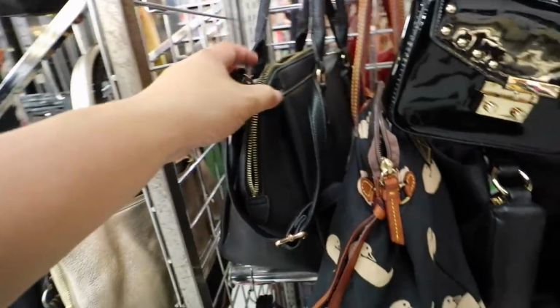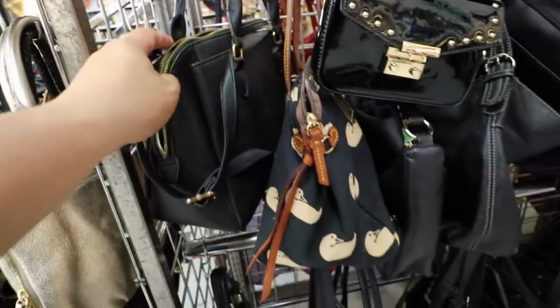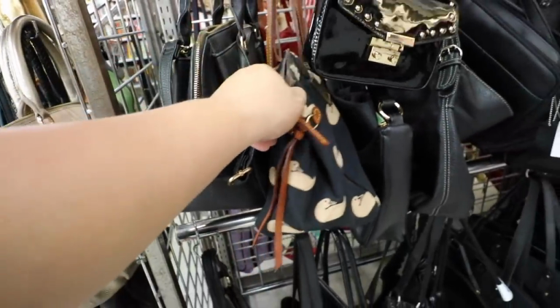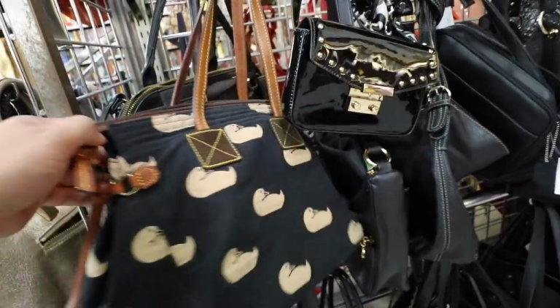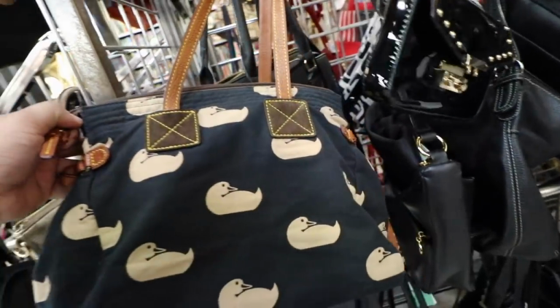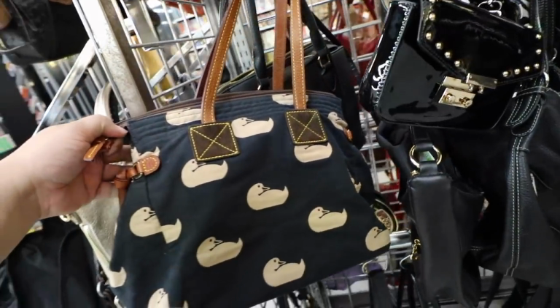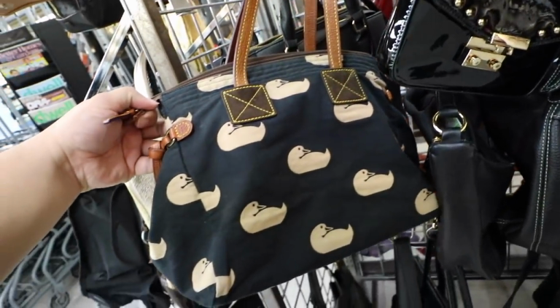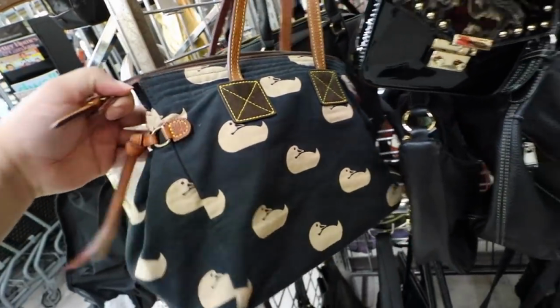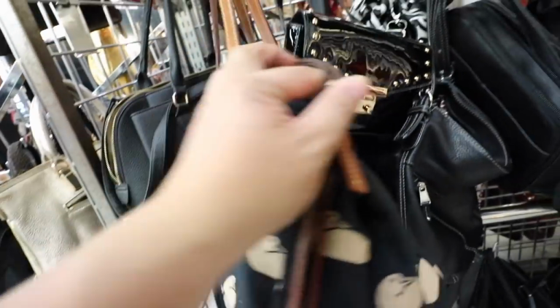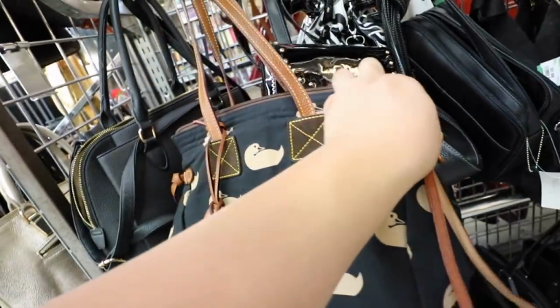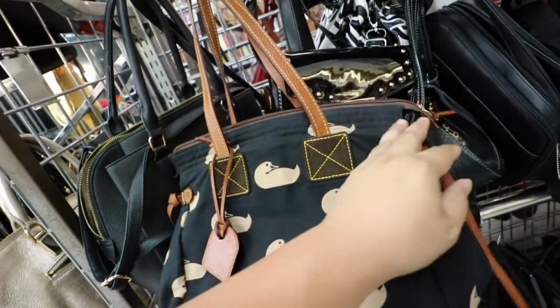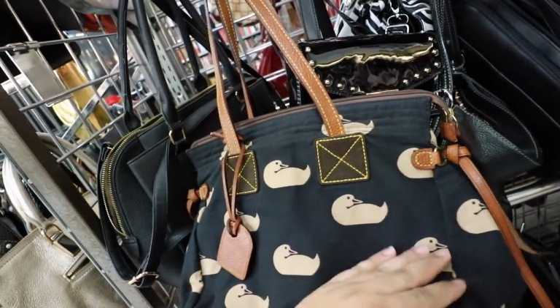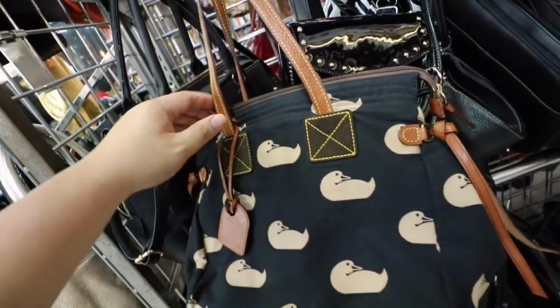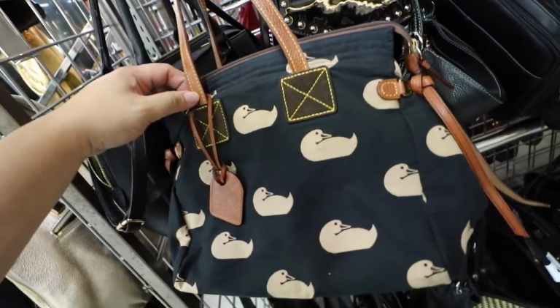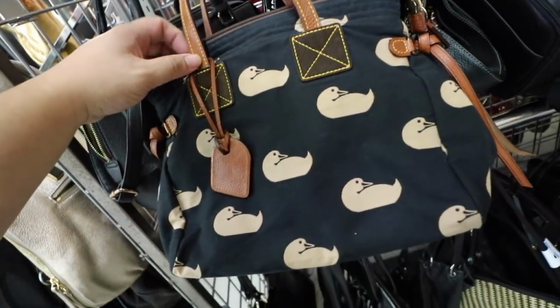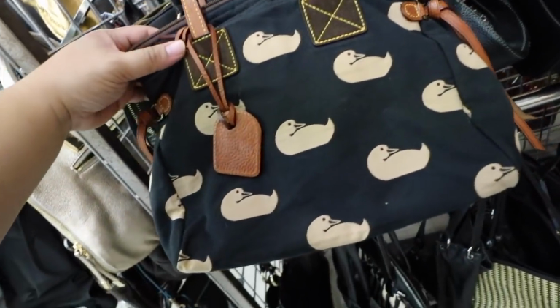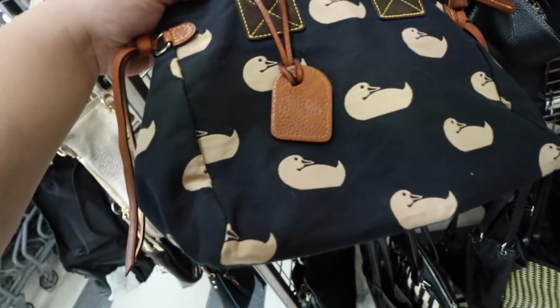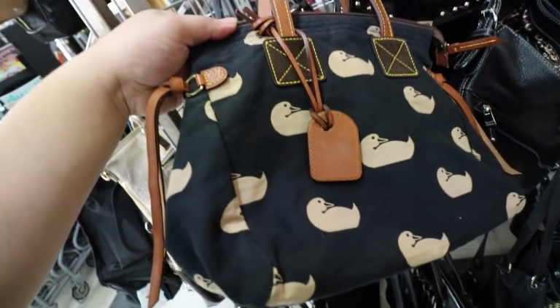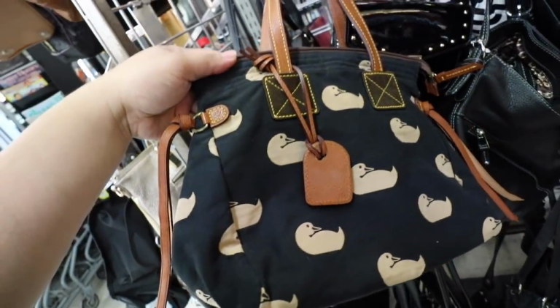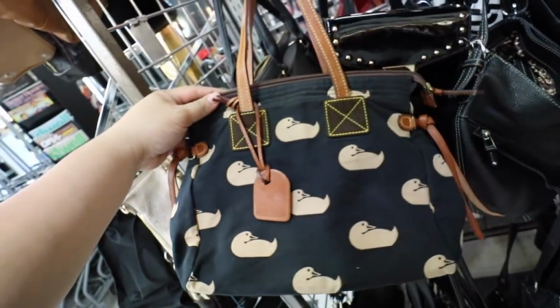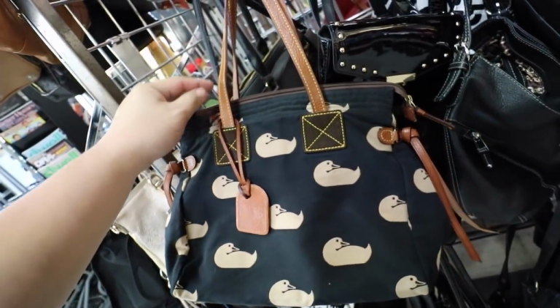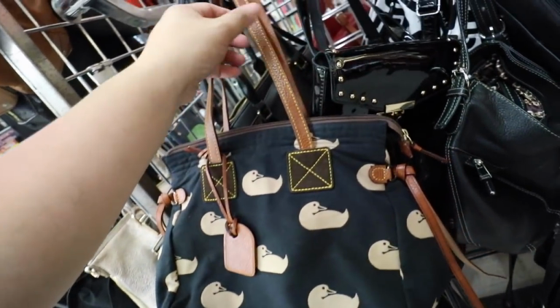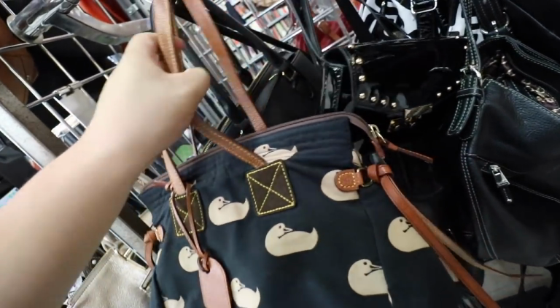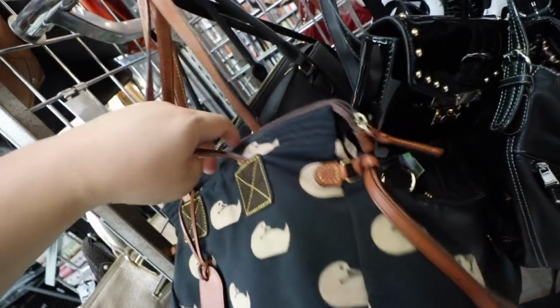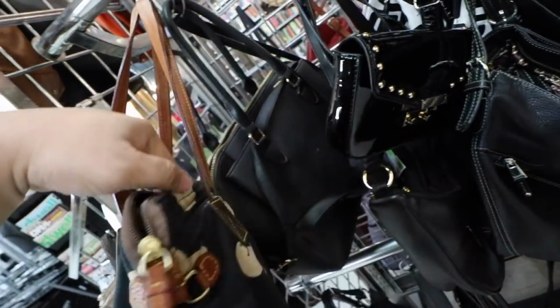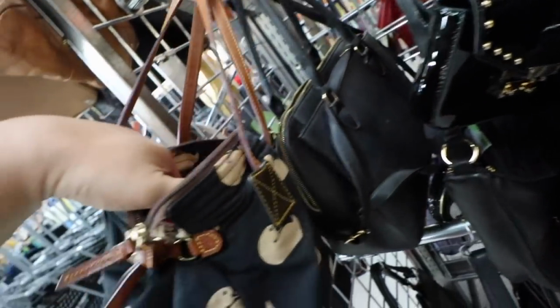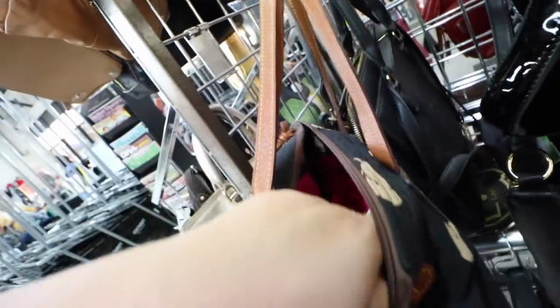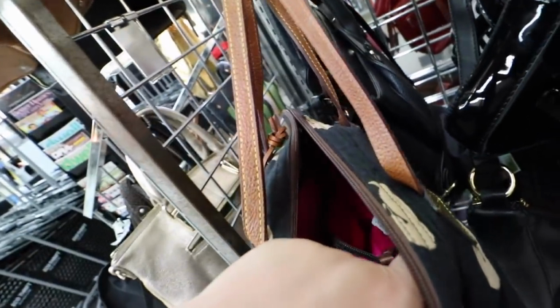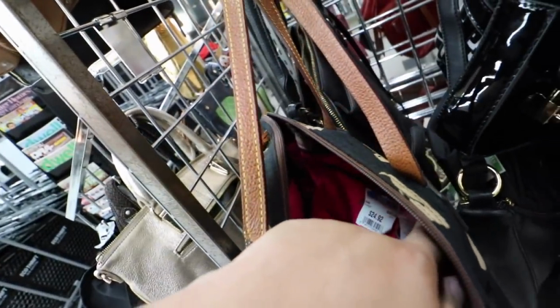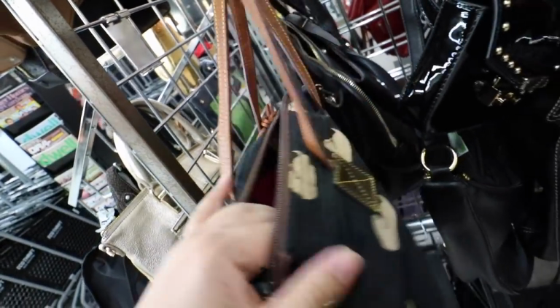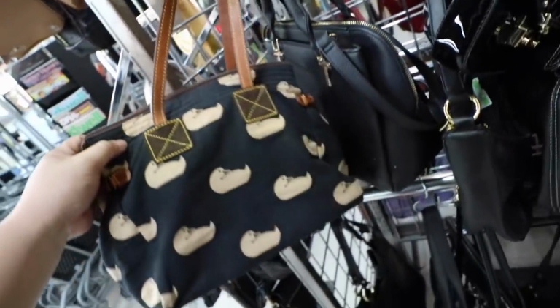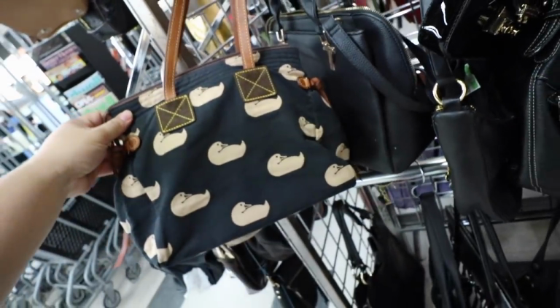So I want to go through here. Oh, look at this Junie — little fabric Junie. Not in too bad of shape. $25 though.